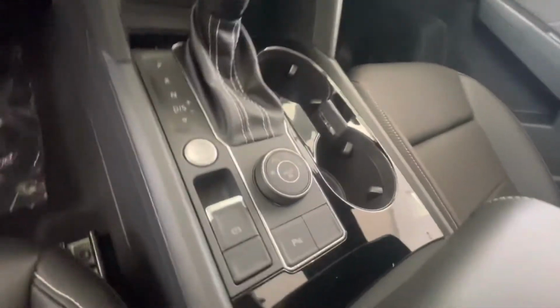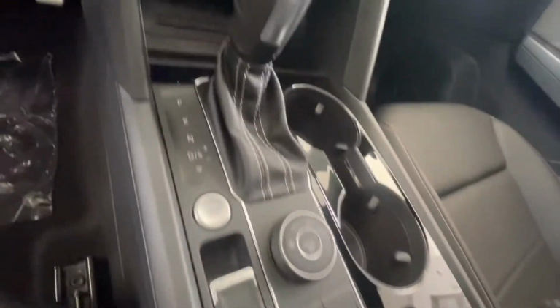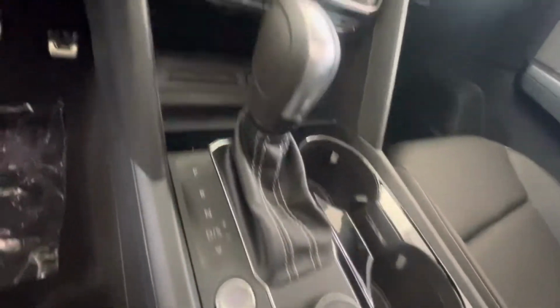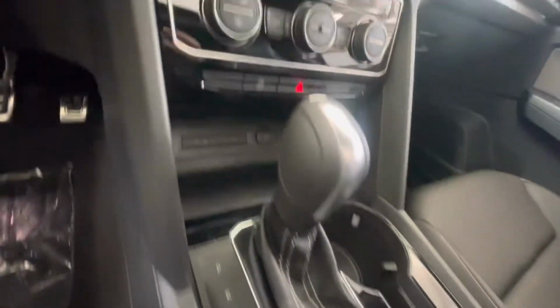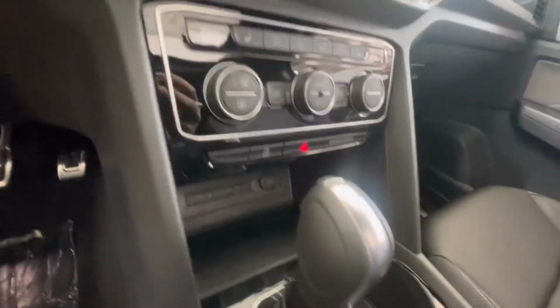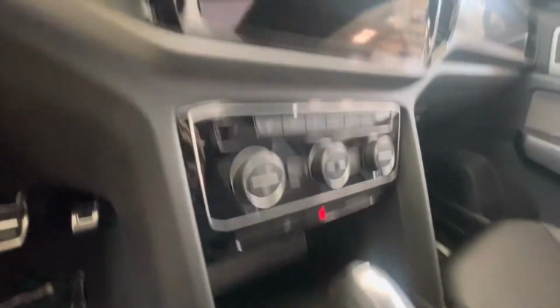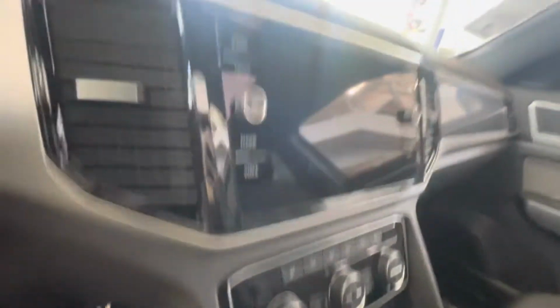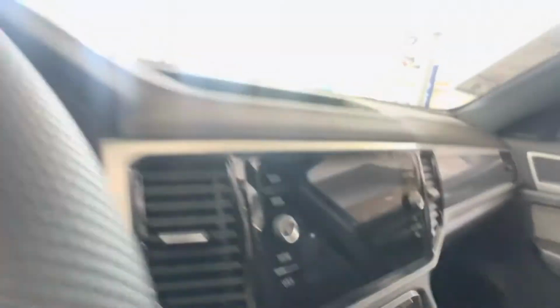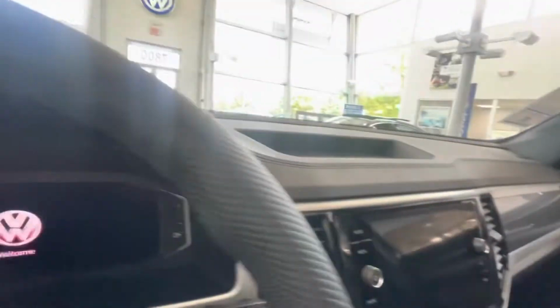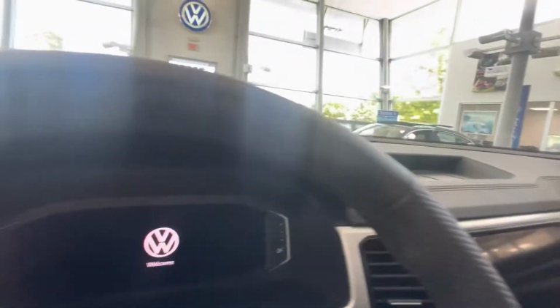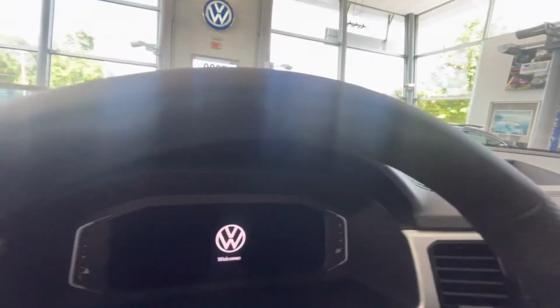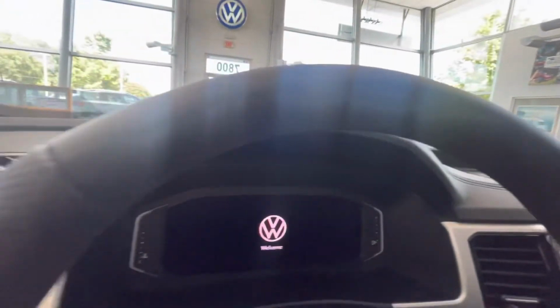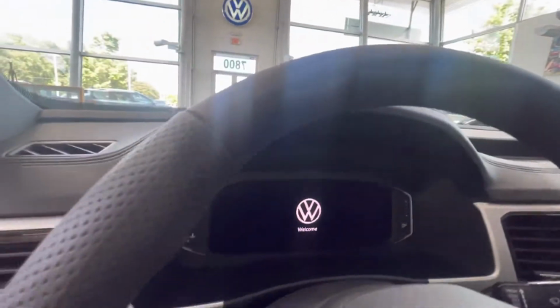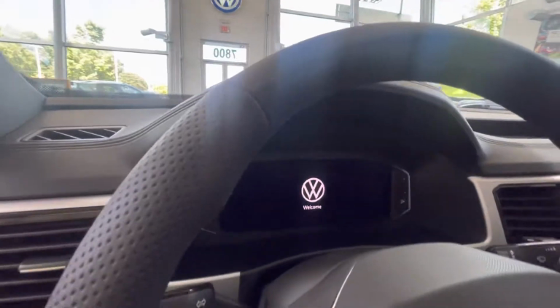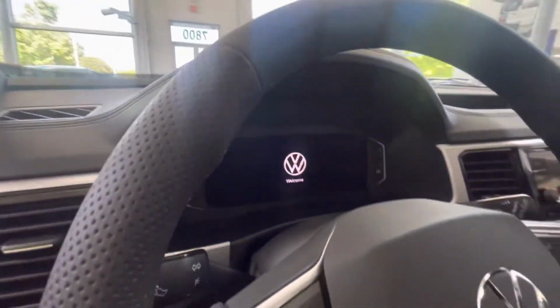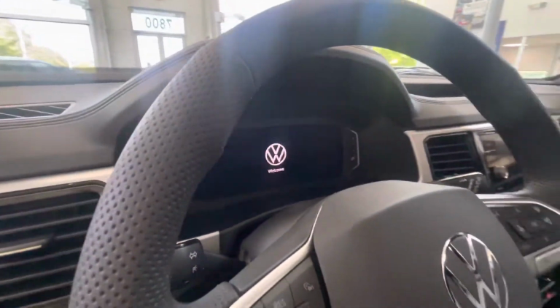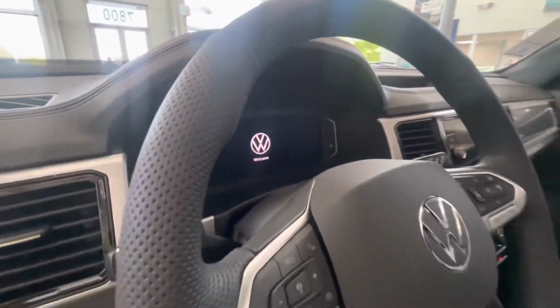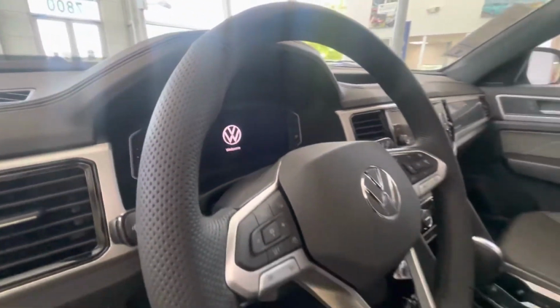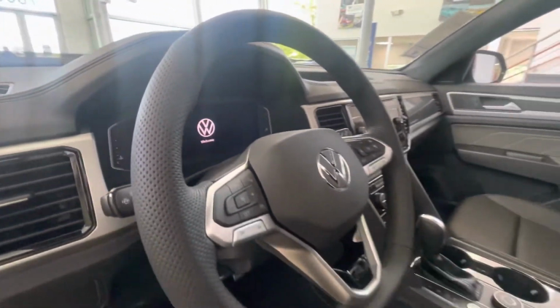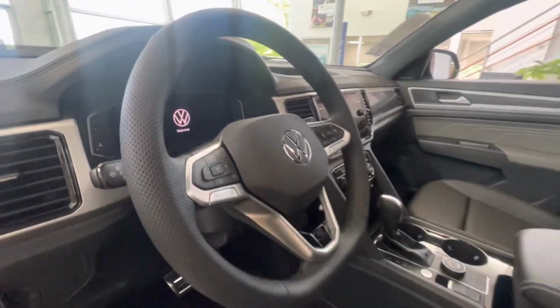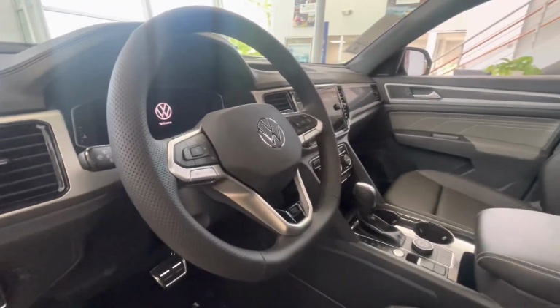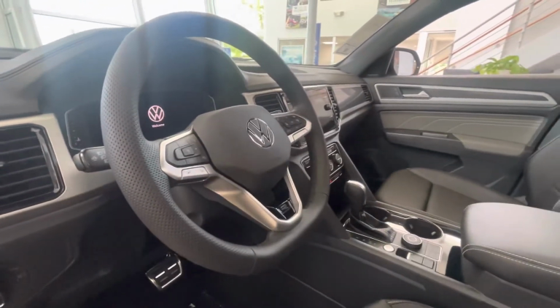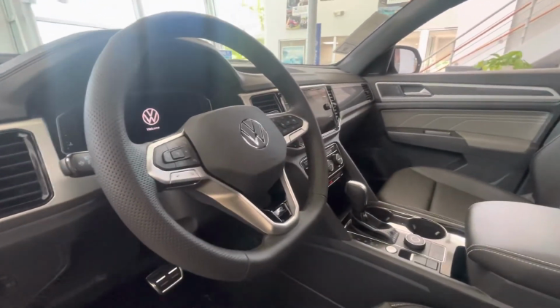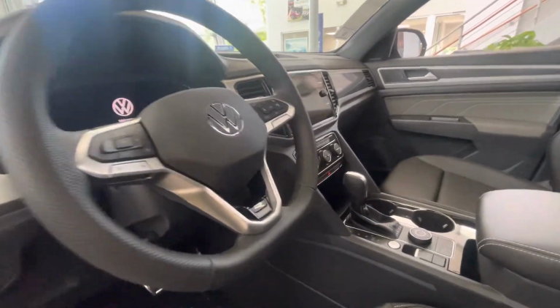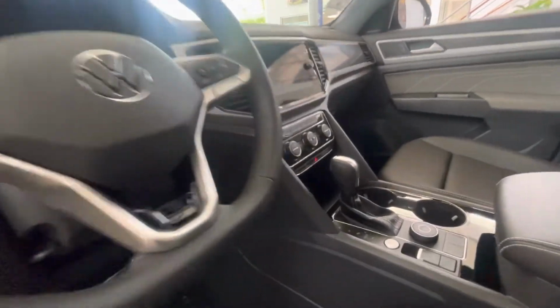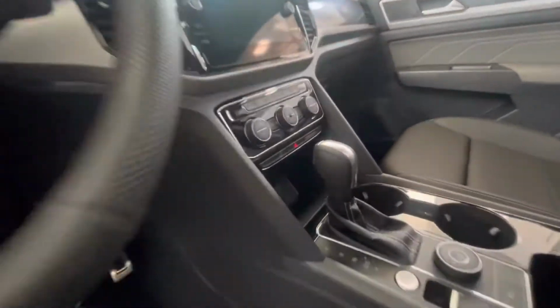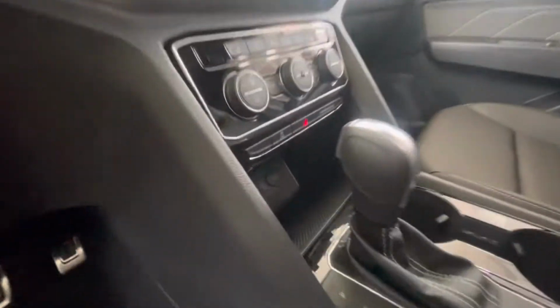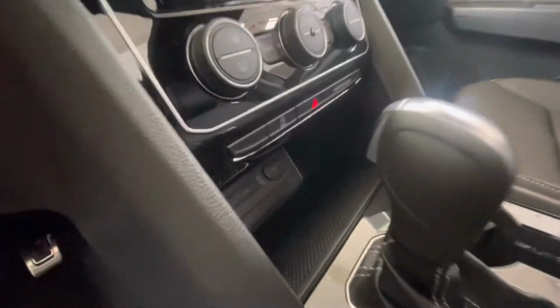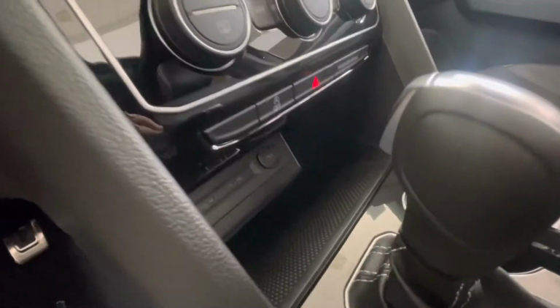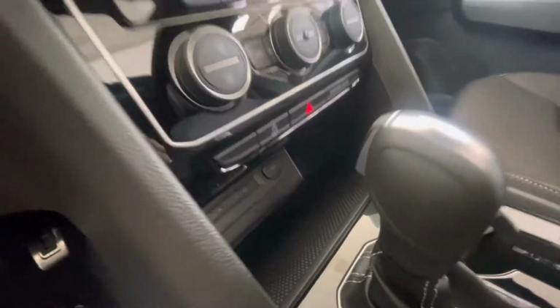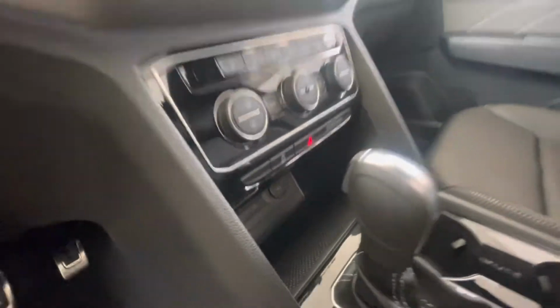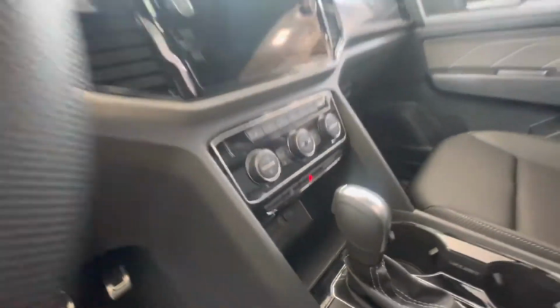You also have front and rear parking sensors, a wireless charger, wireless Android Auto and Apple CarPlay, and a heated steering wheel that is standard on the SEL as well.